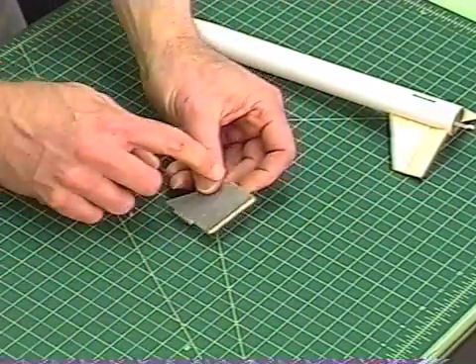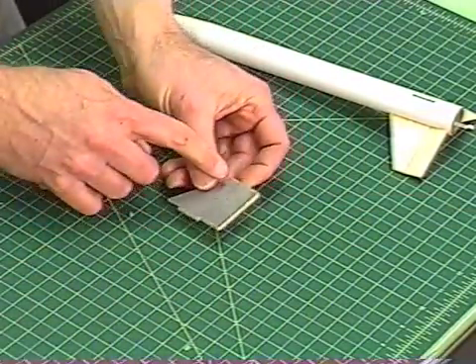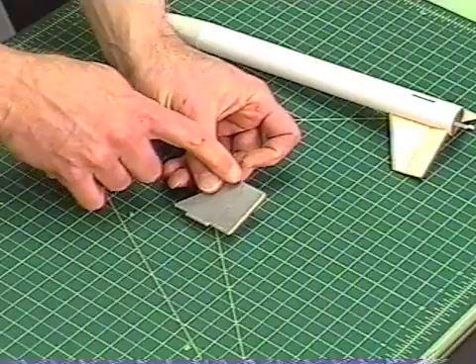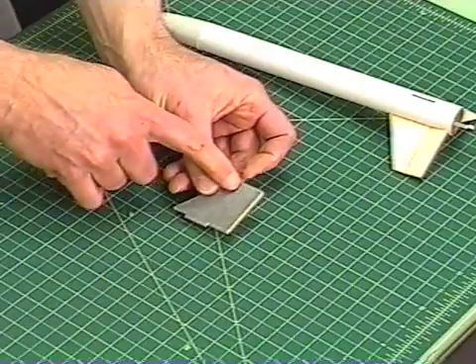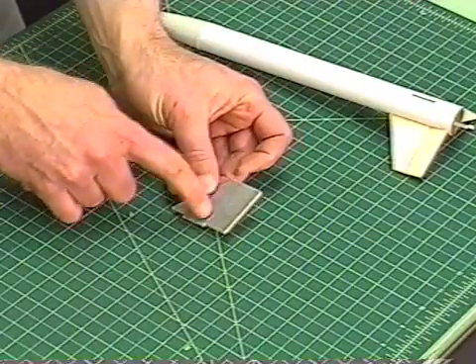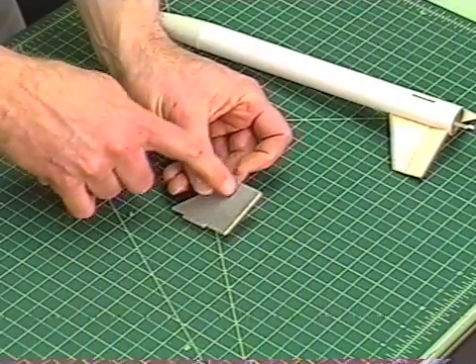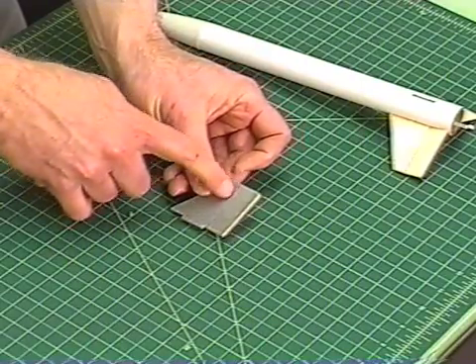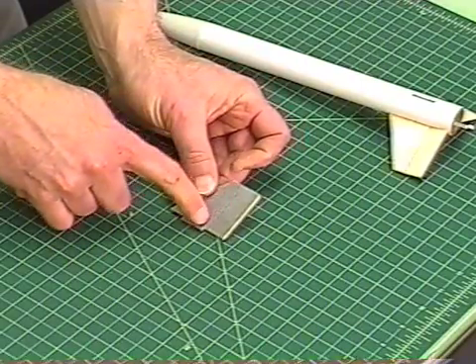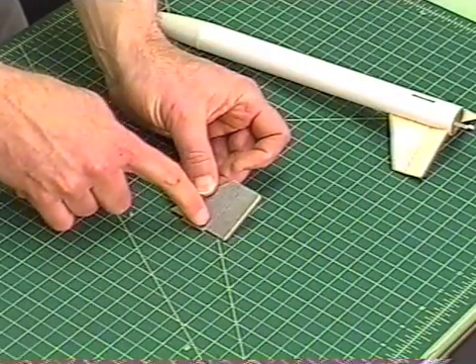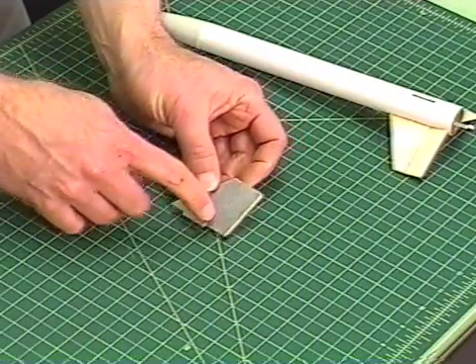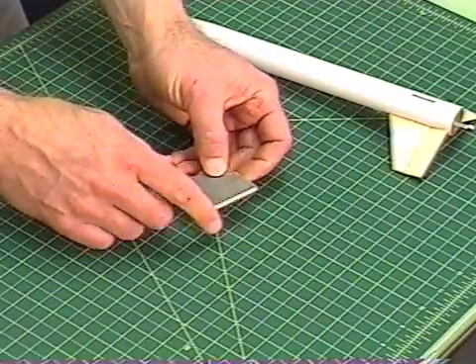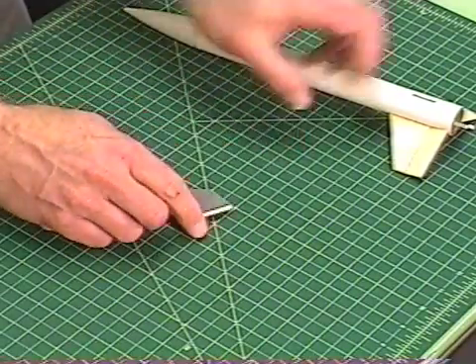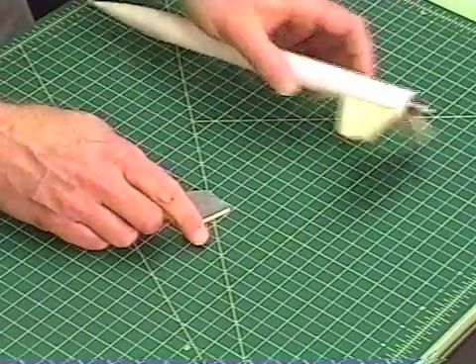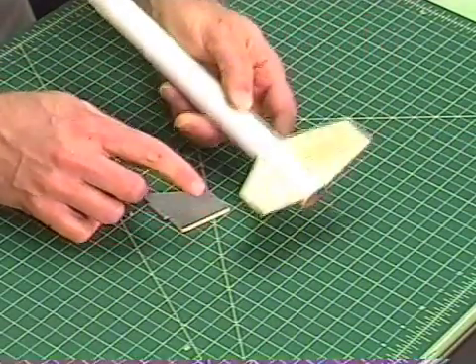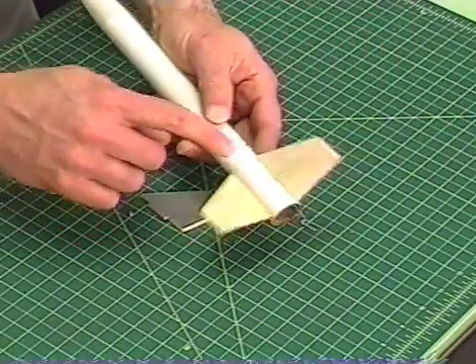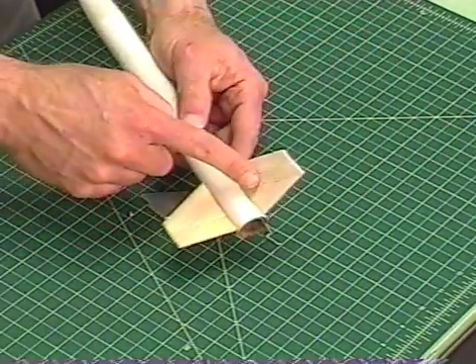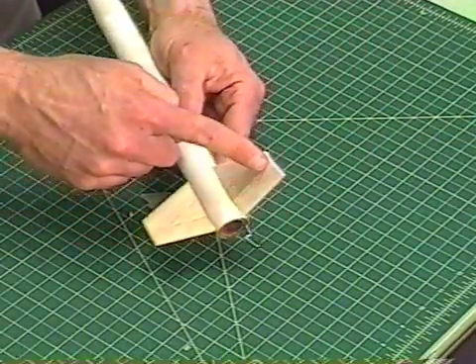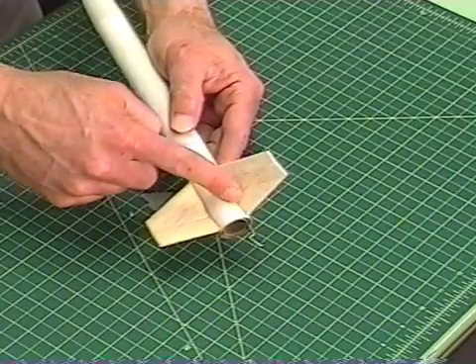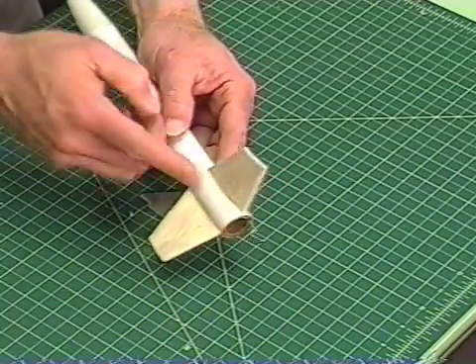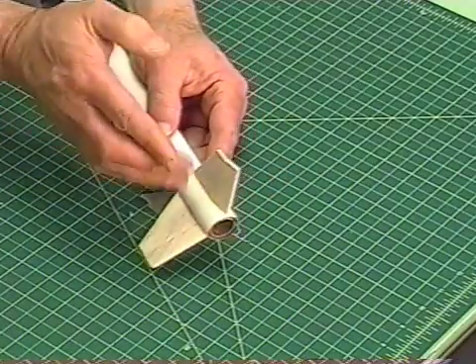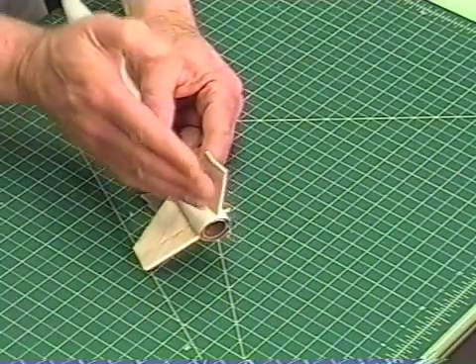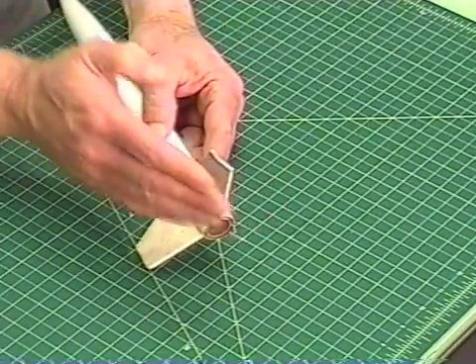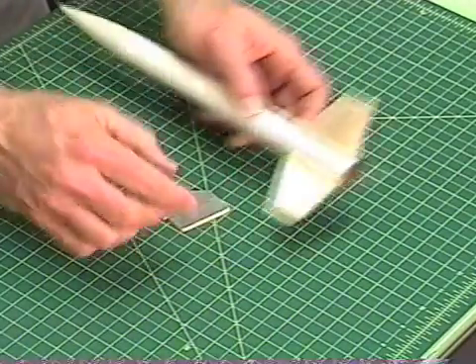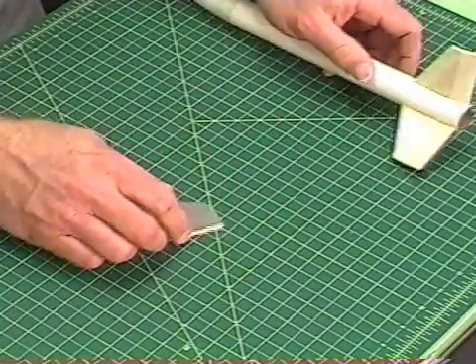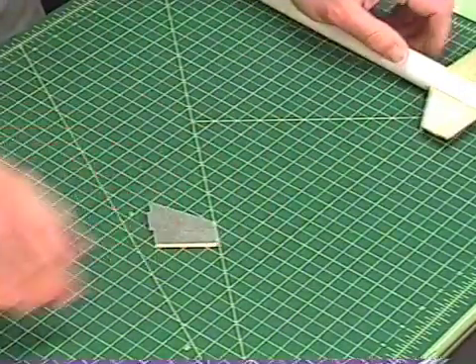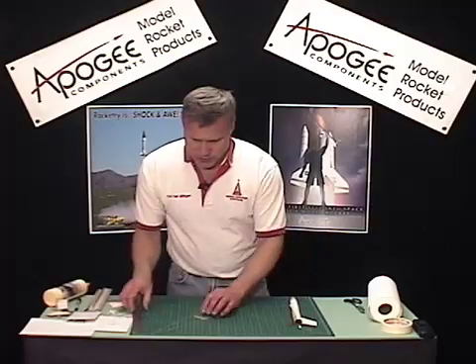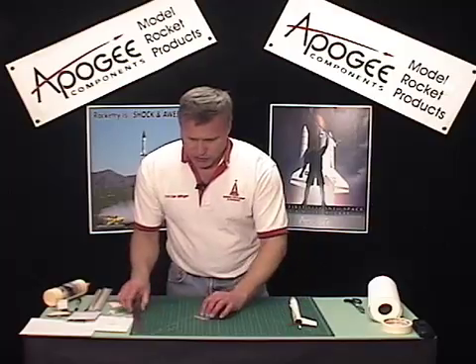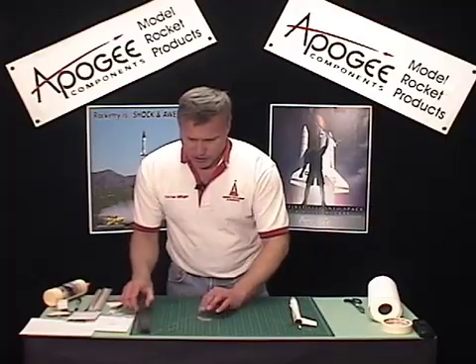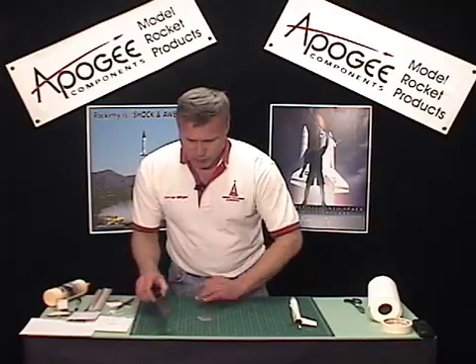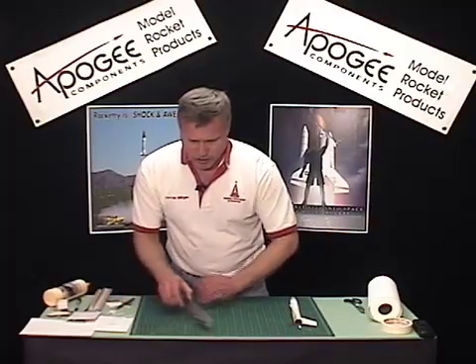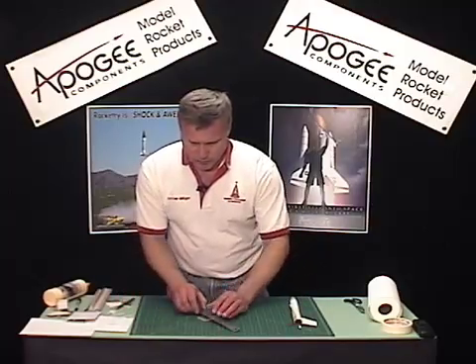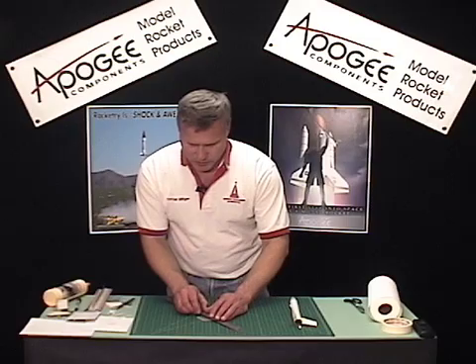You can see on my pattern I also put a line across, and this is the line where the fin is going to be canted. So I do need to cut it one more time, right there.